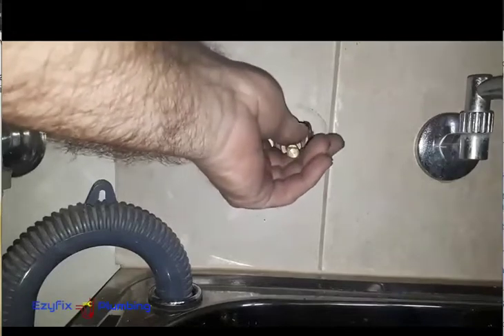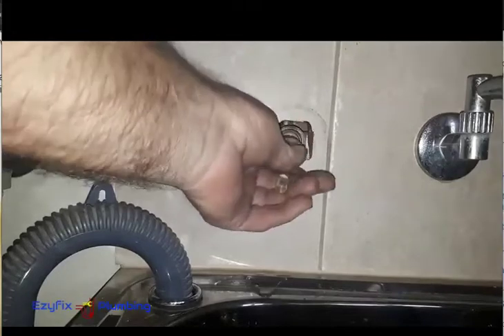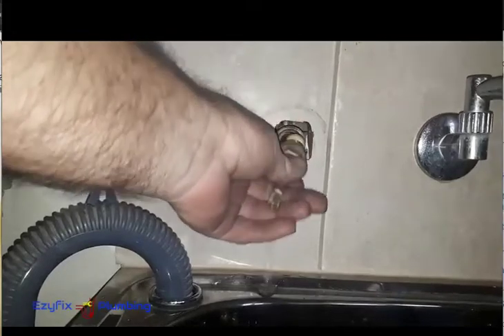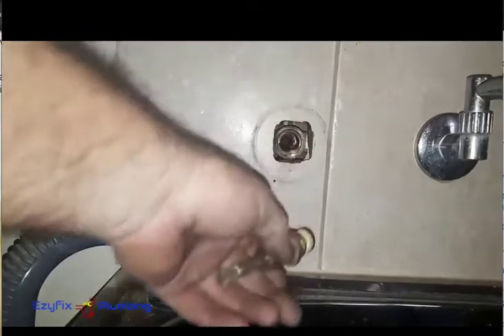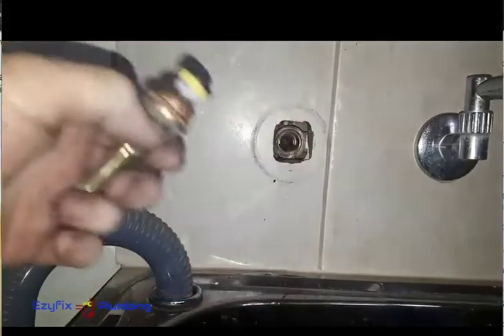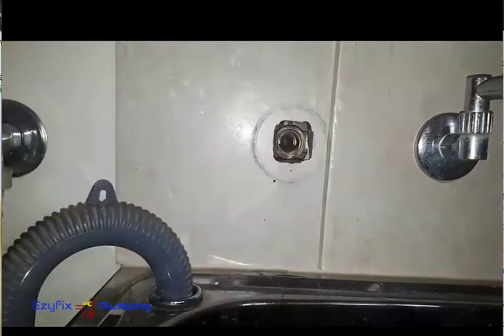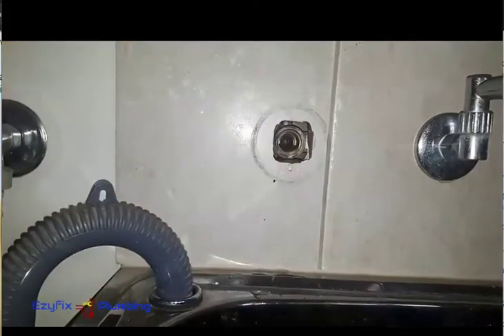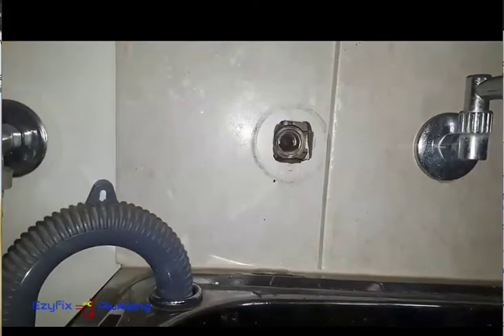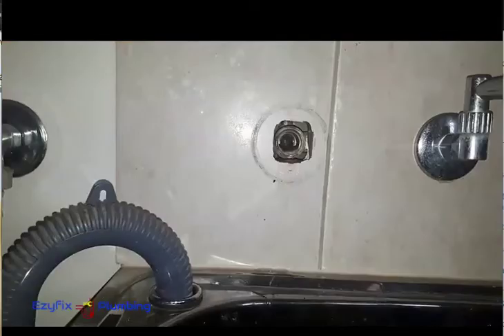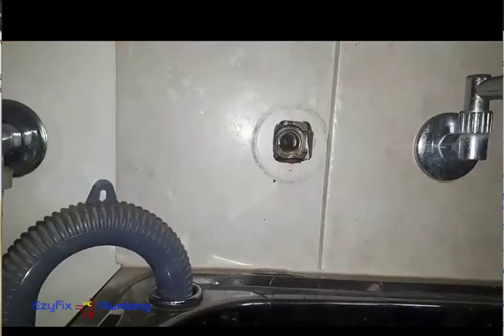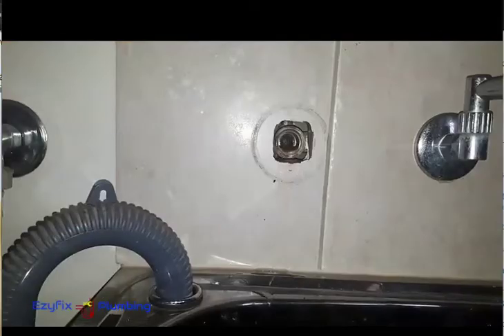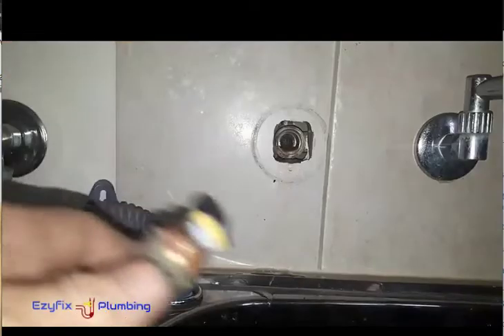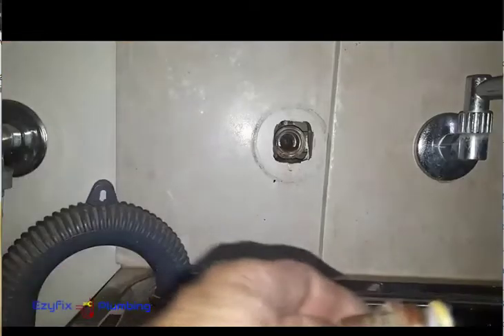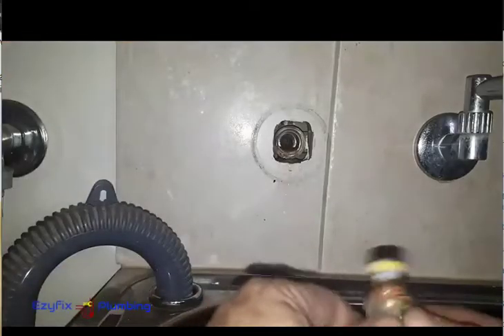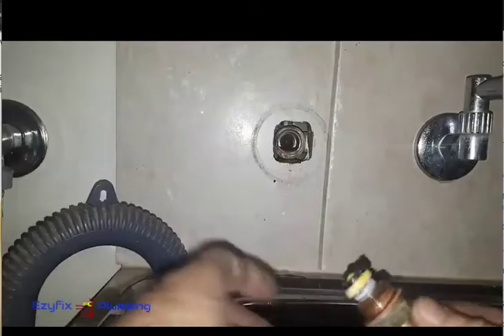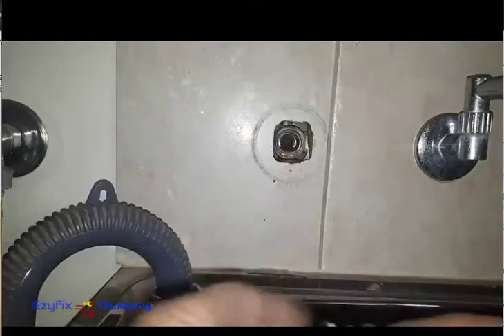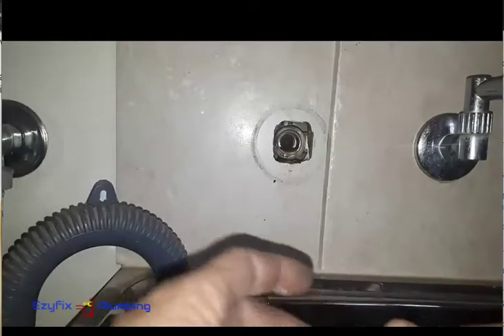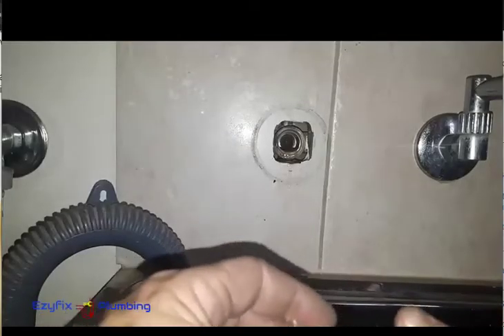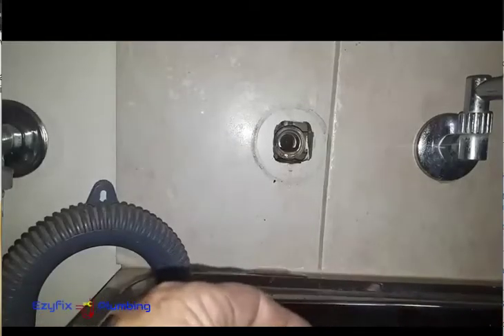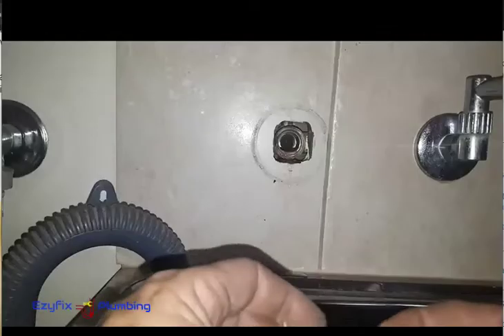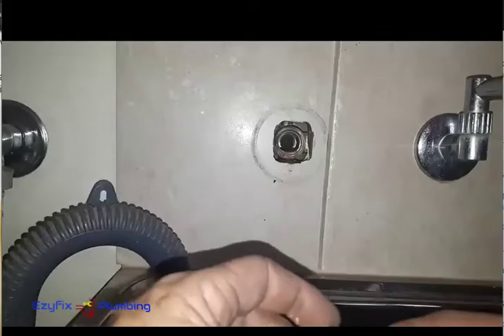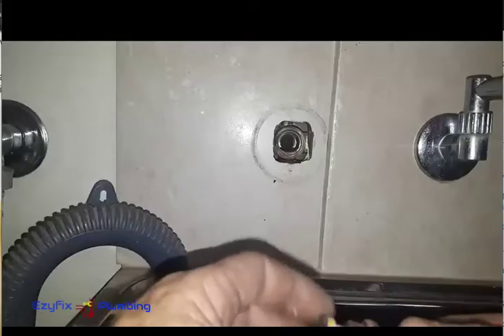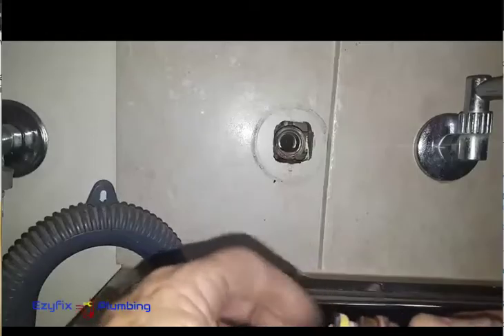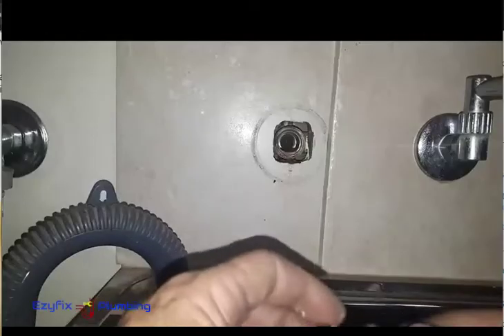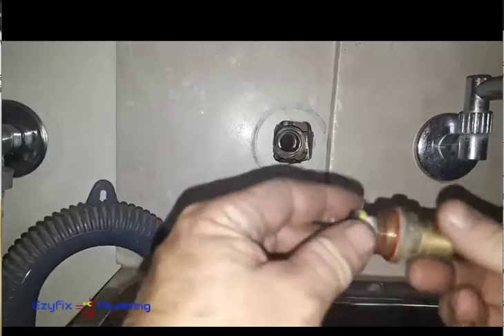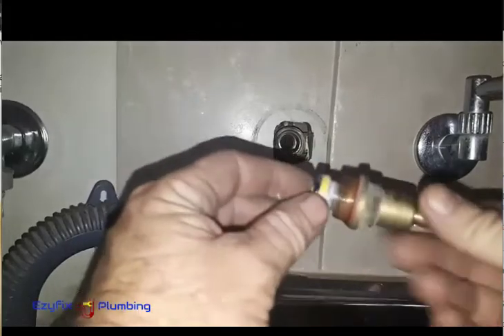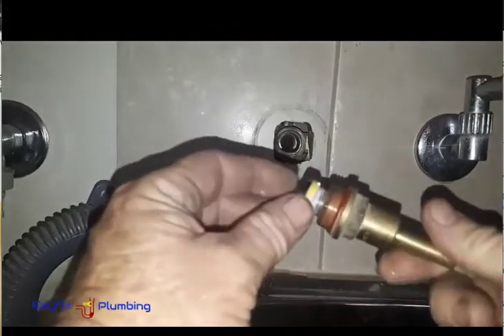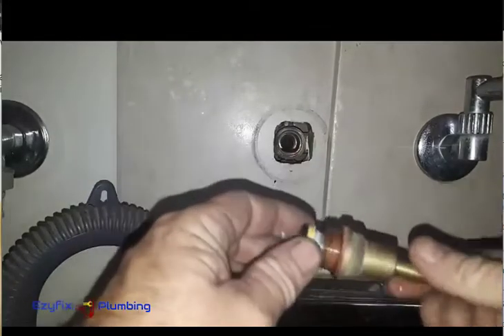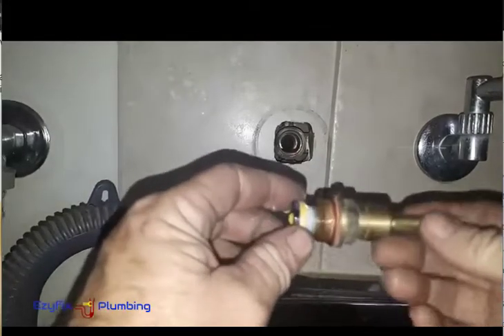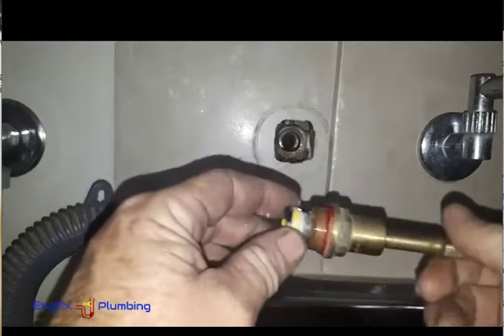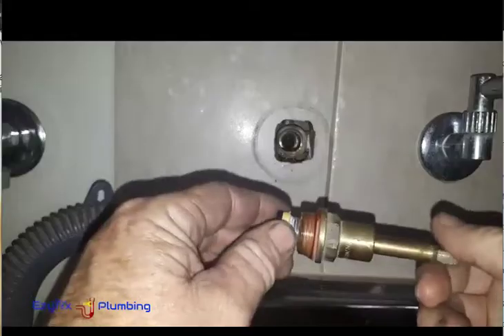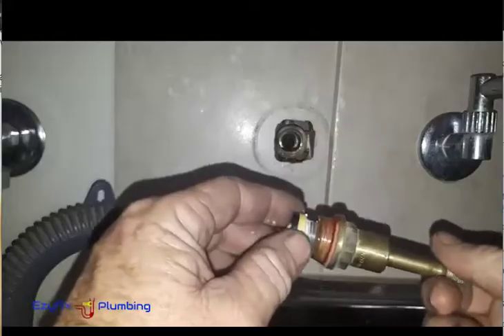You might get a little bit of water out of here — yeah, it's always going to happen. Righto. Tap washer, jumper valve, whatever you want to call it. This is how I service a spindle.